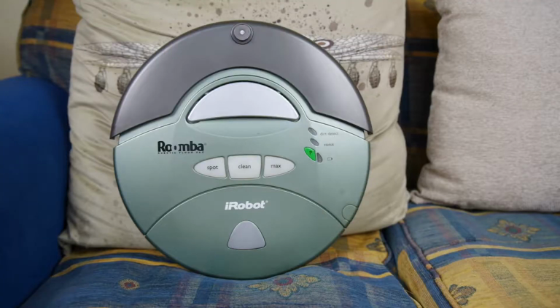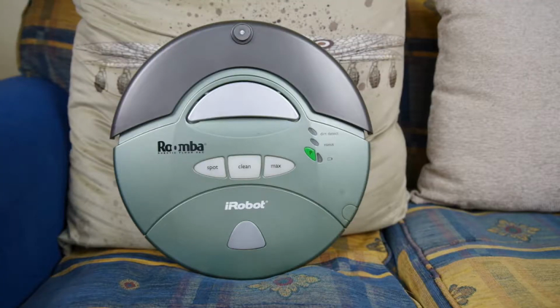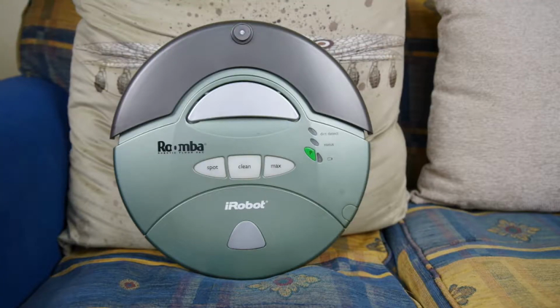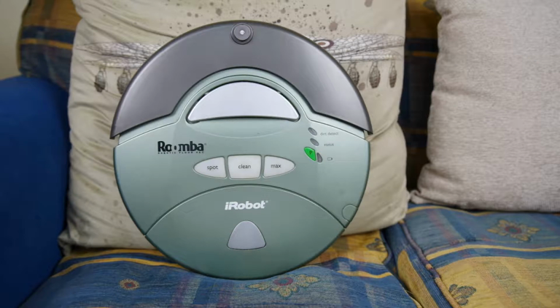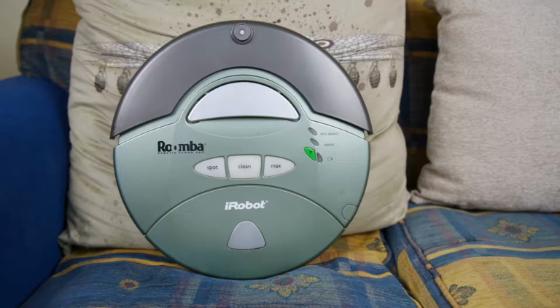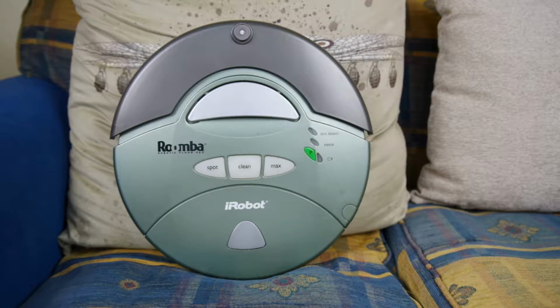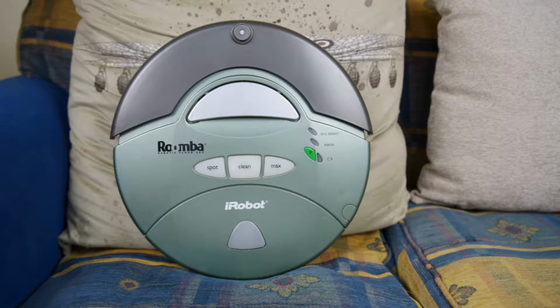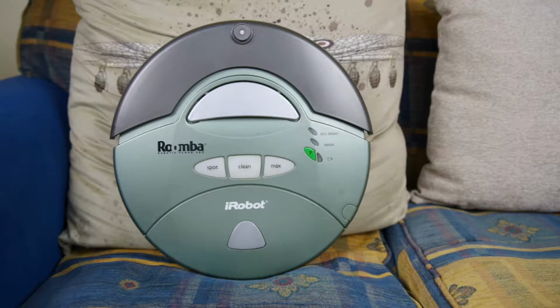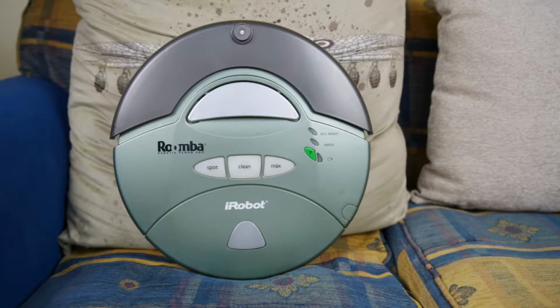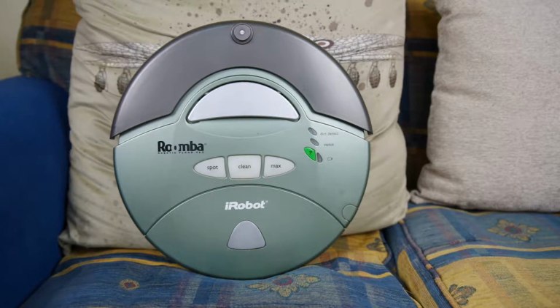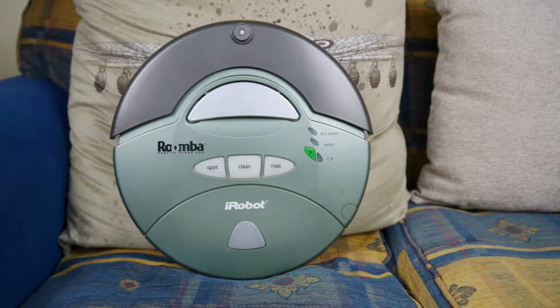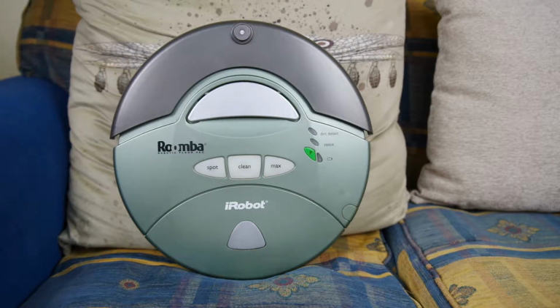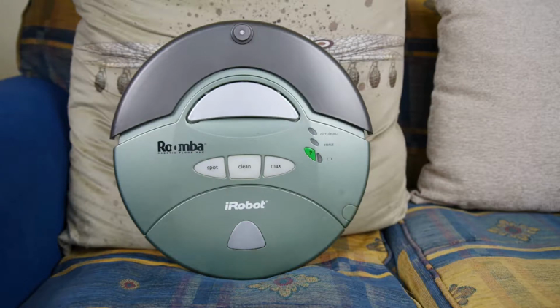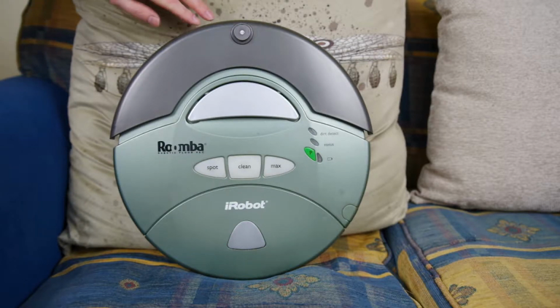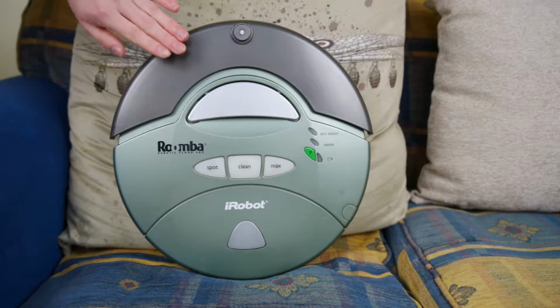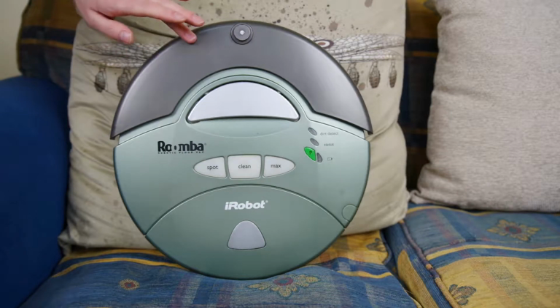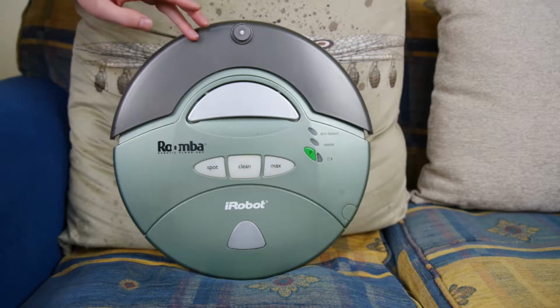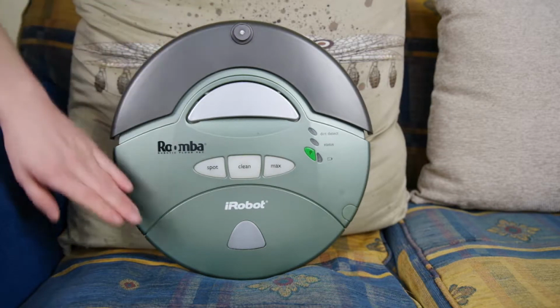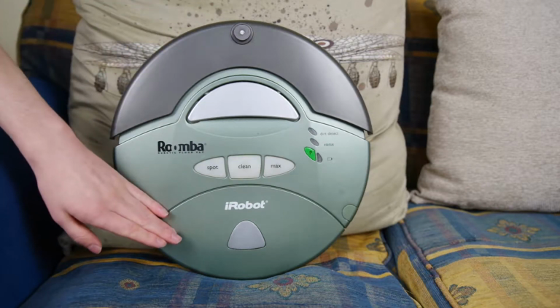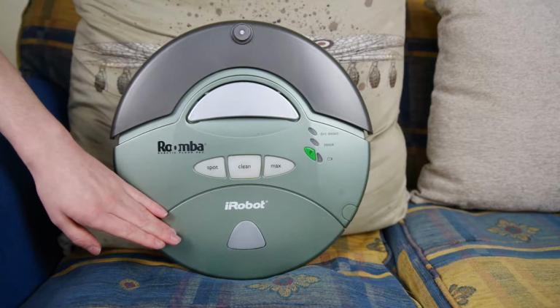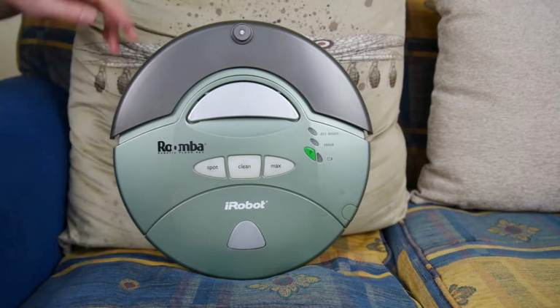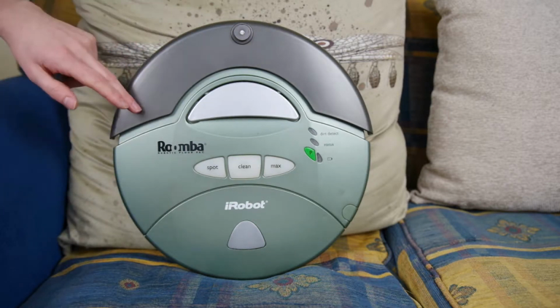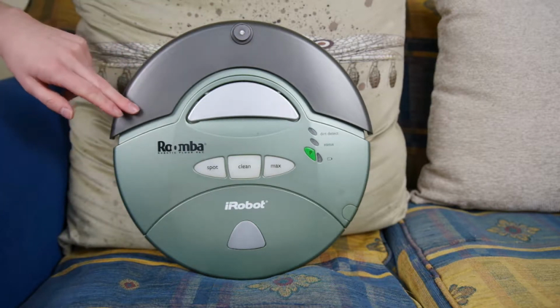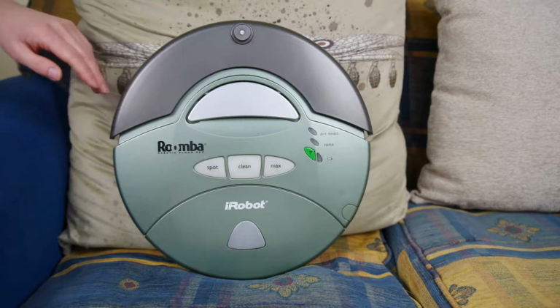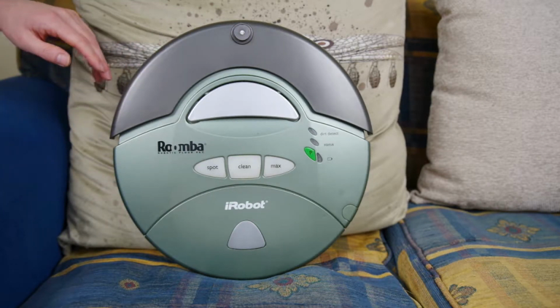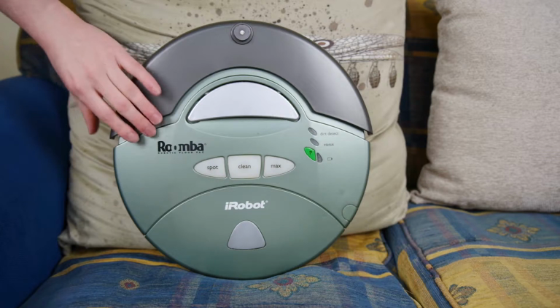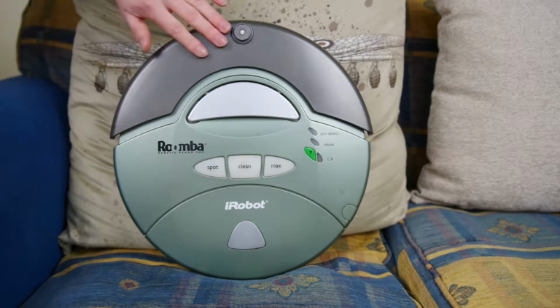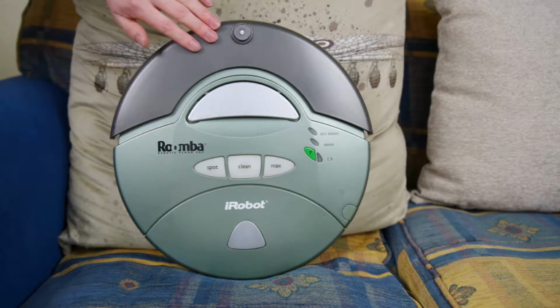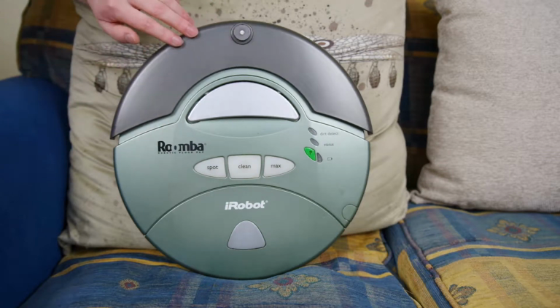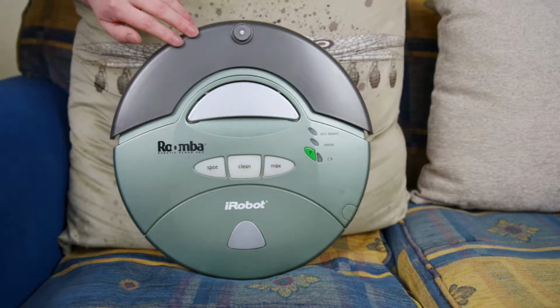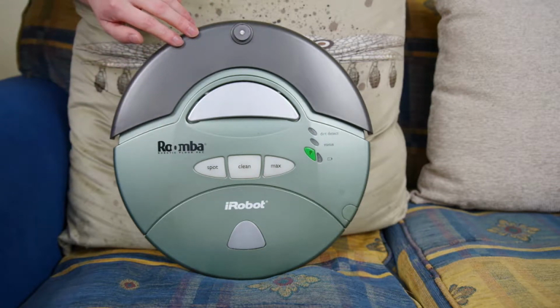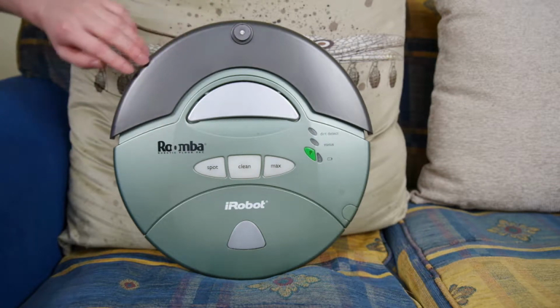So this is the Roomba Sage. This is part of the Discovery model series, and we are just going to start at the top of the robot and work our way to the bottom, just kind of pointing out some interesting stuff on the way, like this big grey plastic bumper.